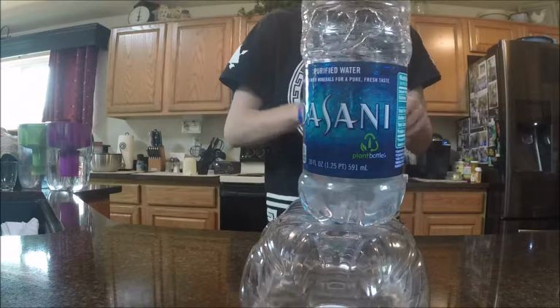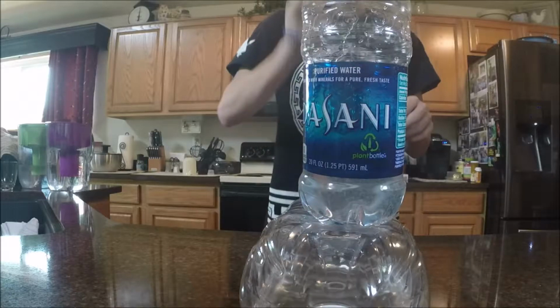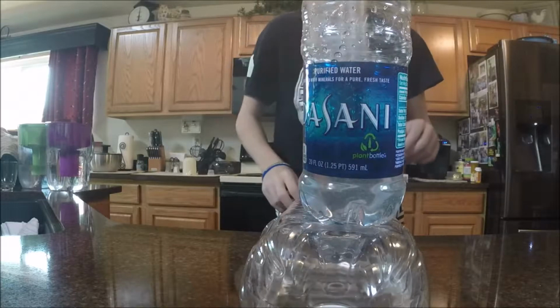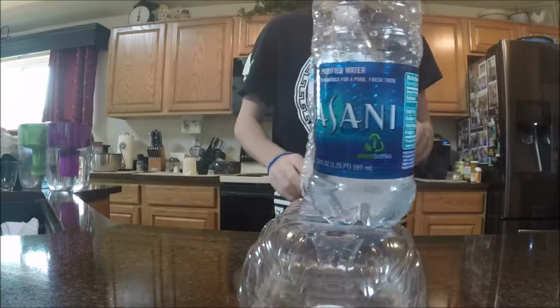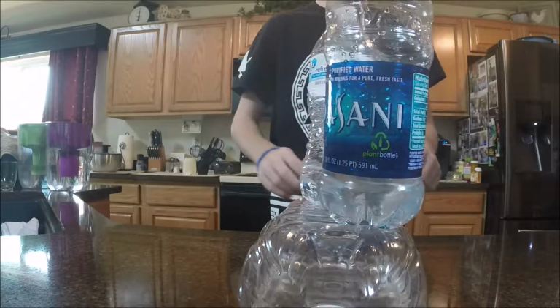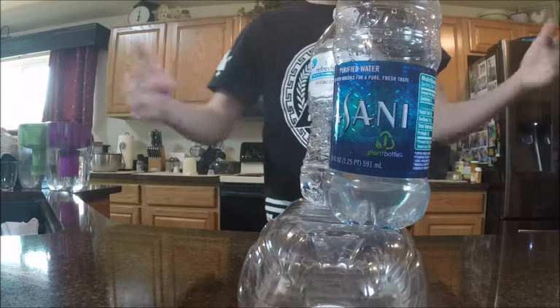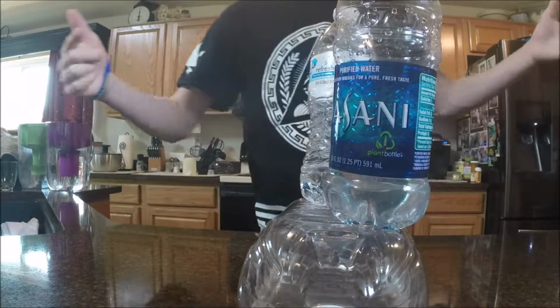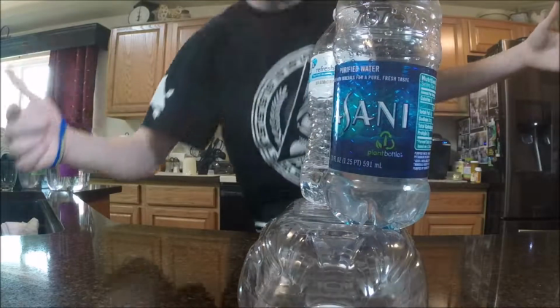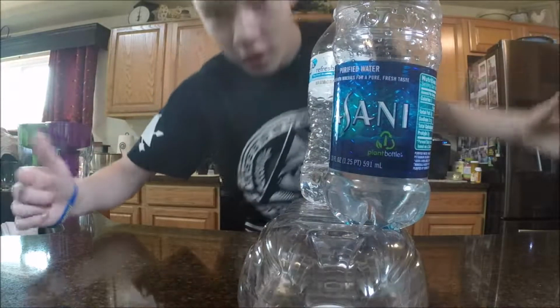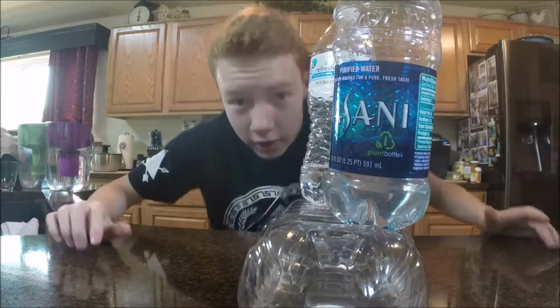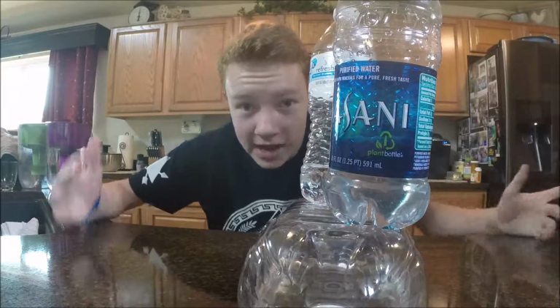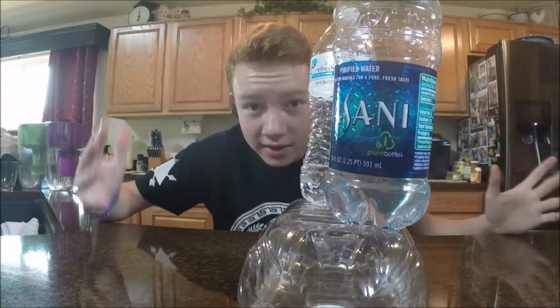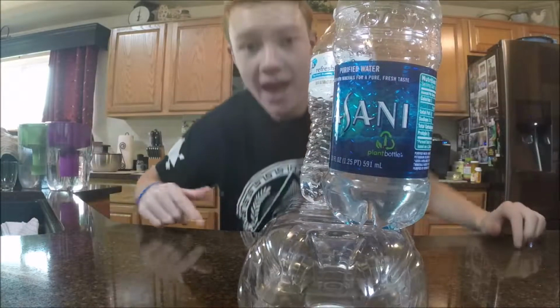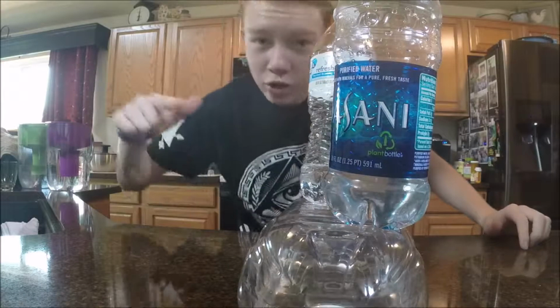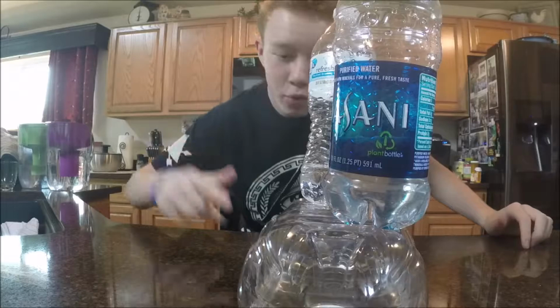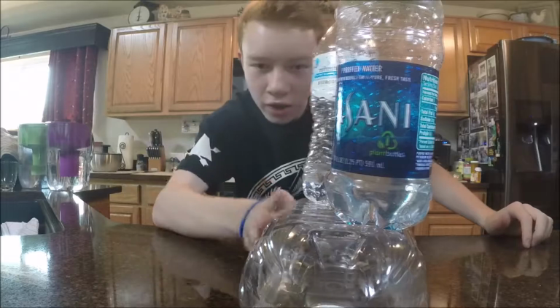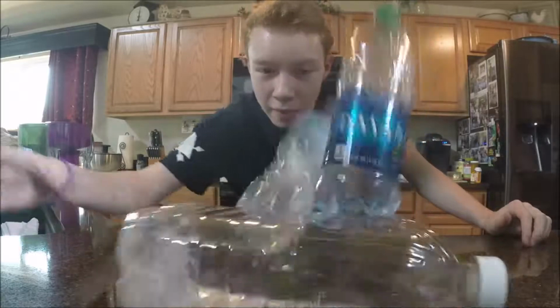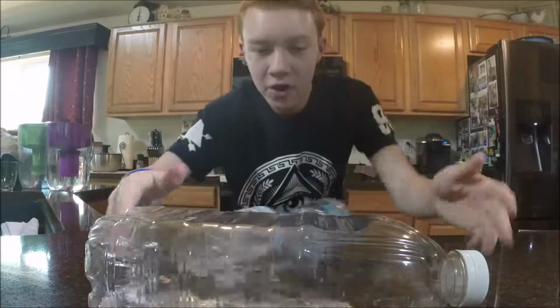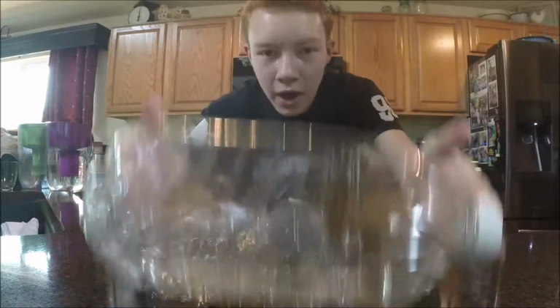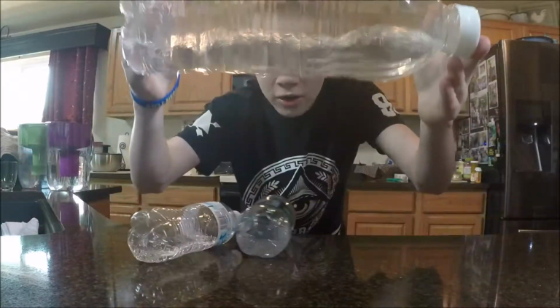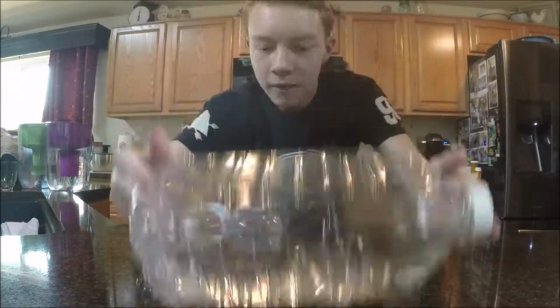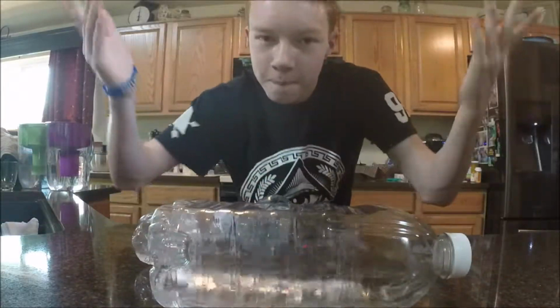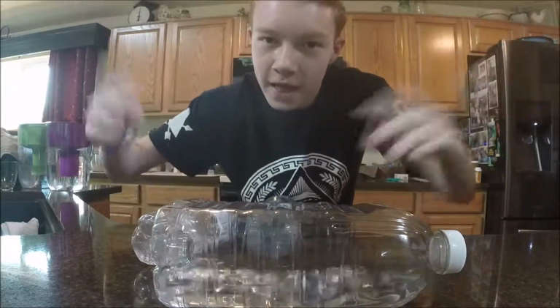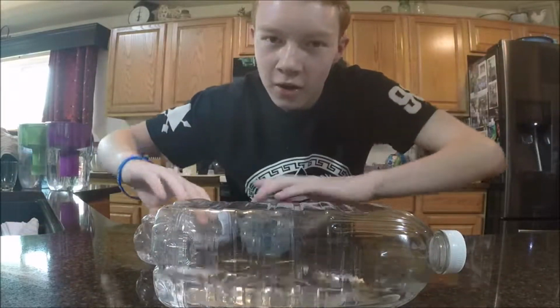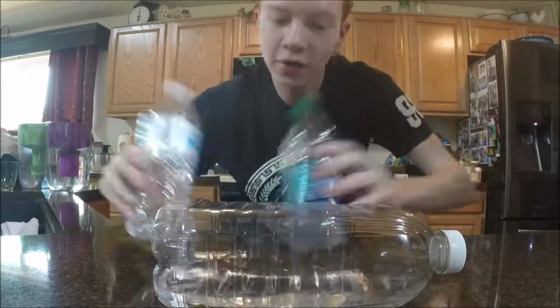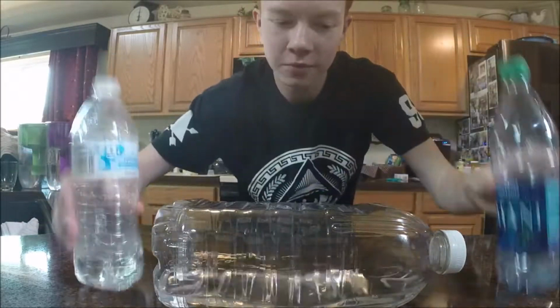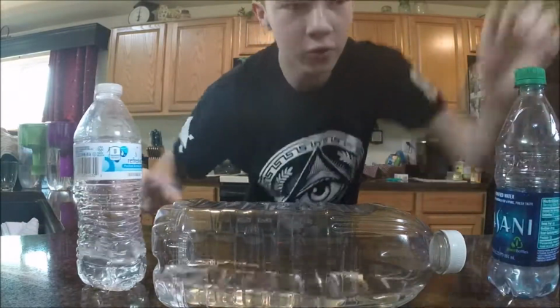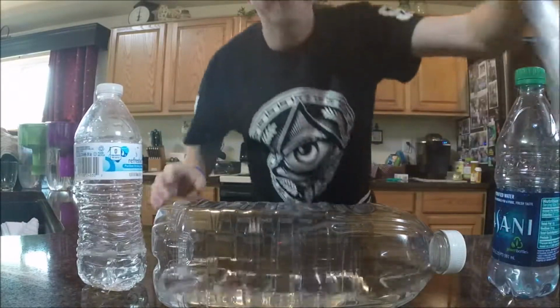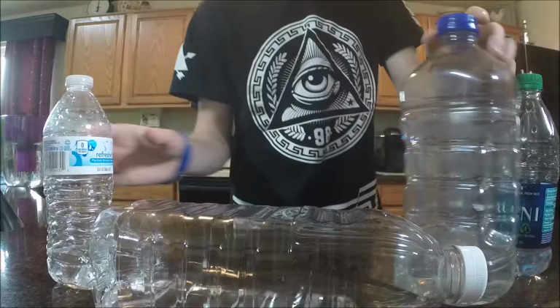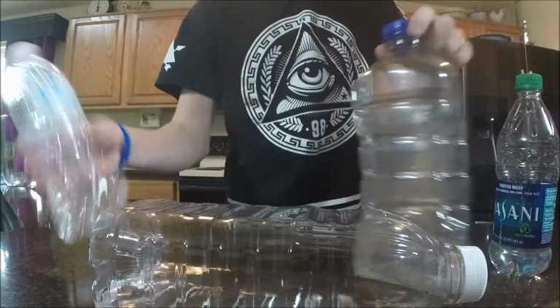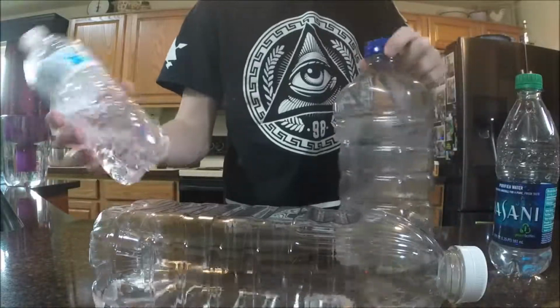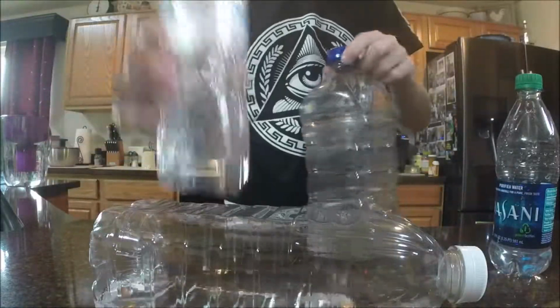There we go! What do you gotta say about that — two in a row on top of another bottle? I think that's pretty cool, interesting. I don't know what you want to call that.